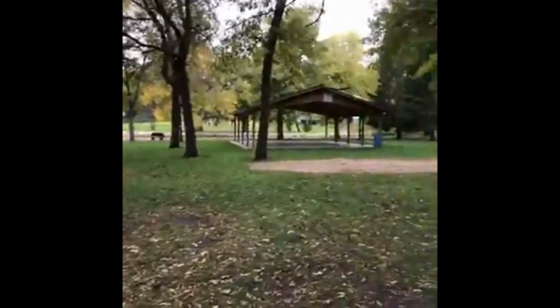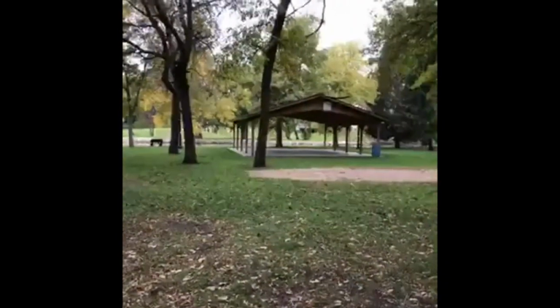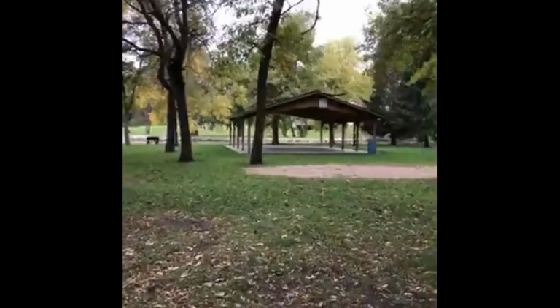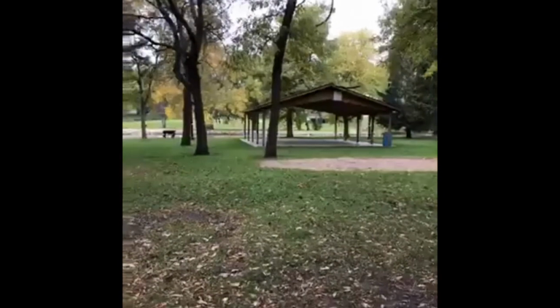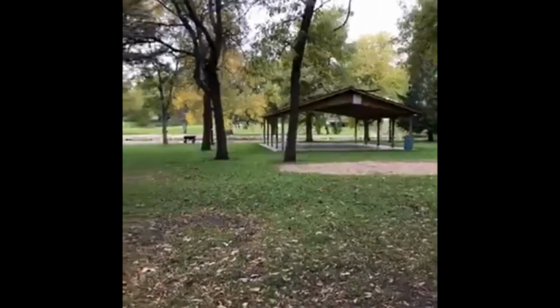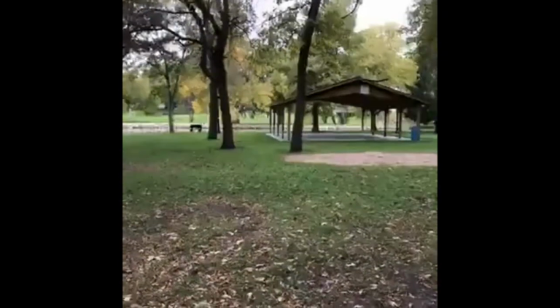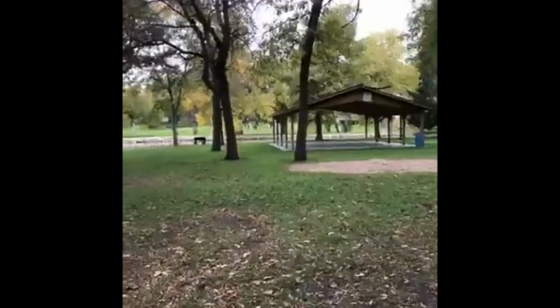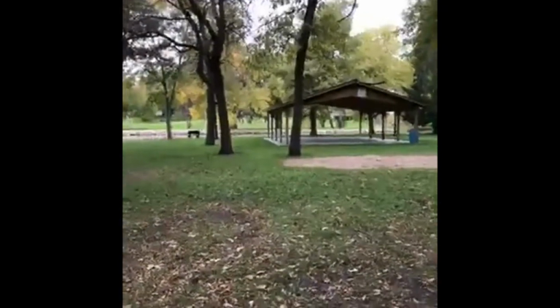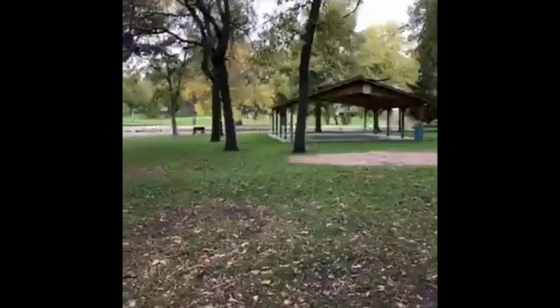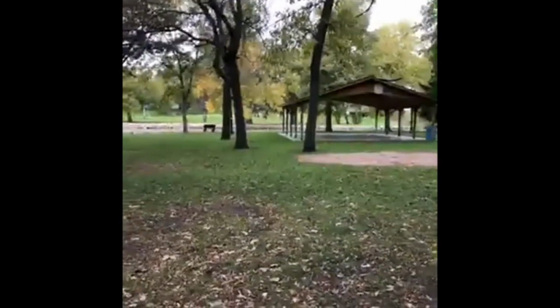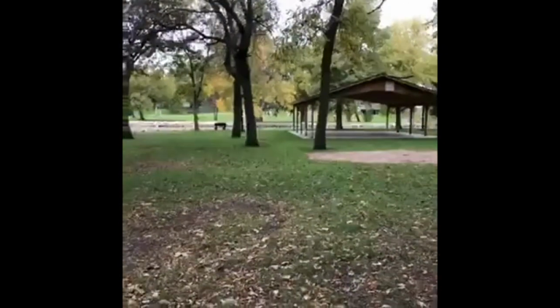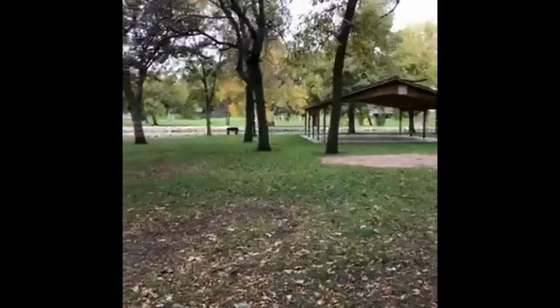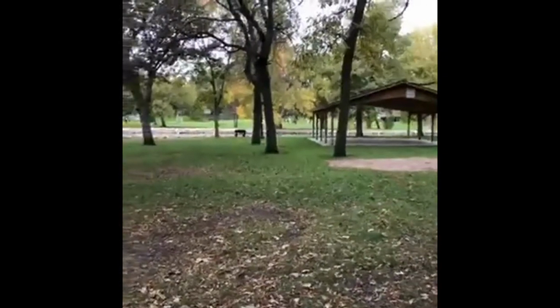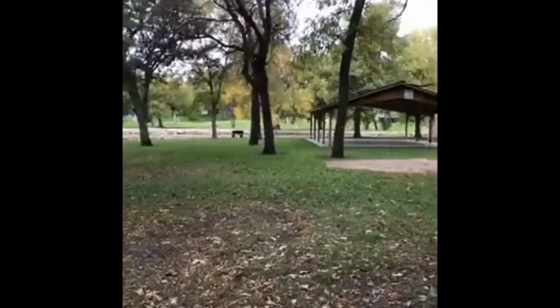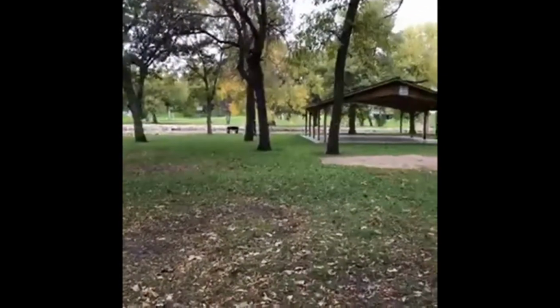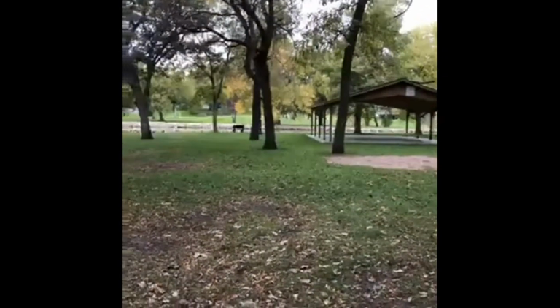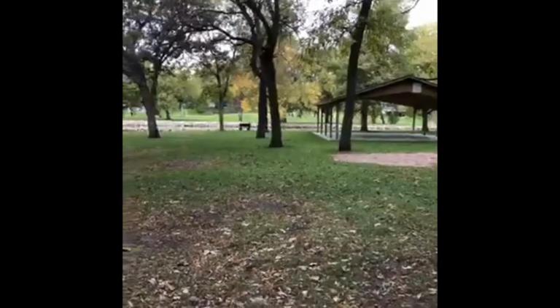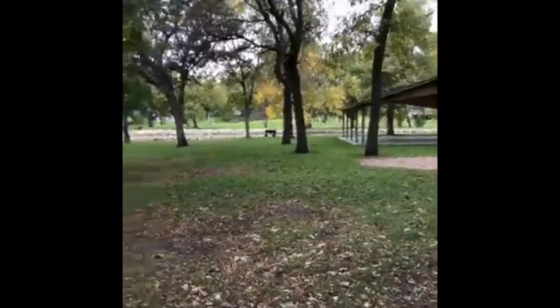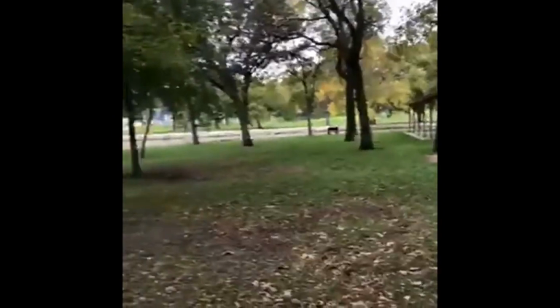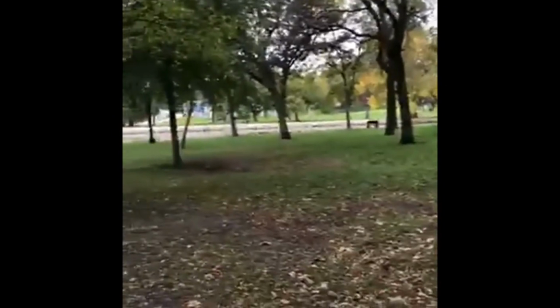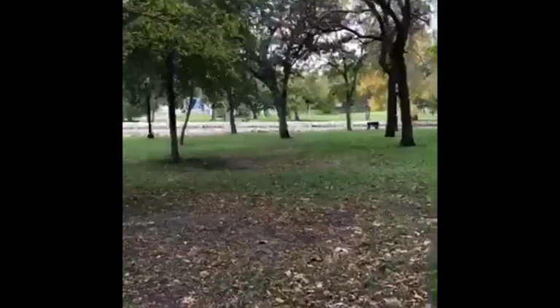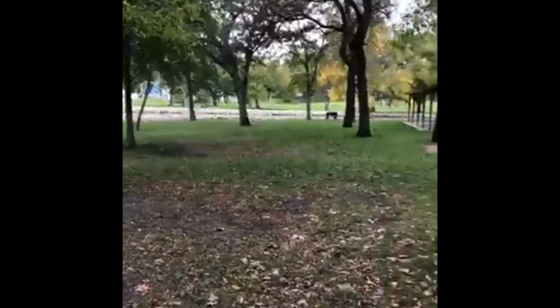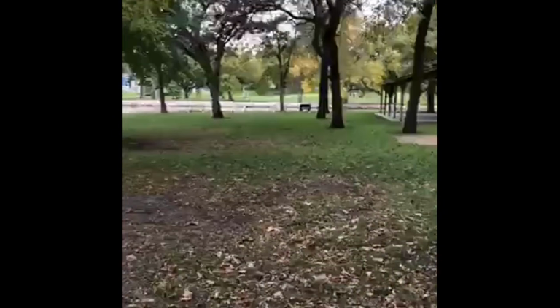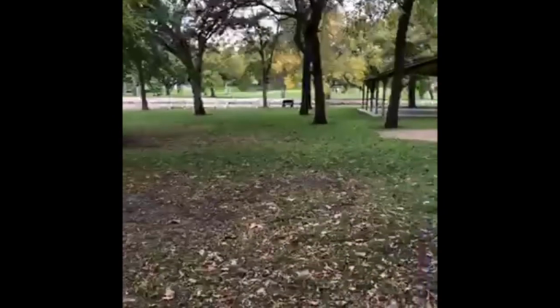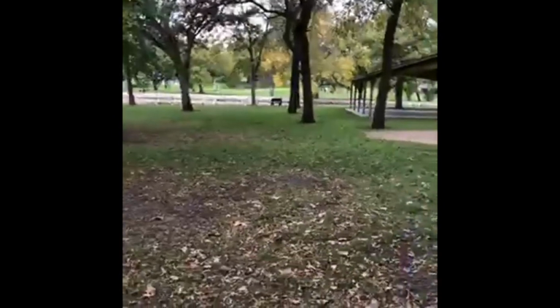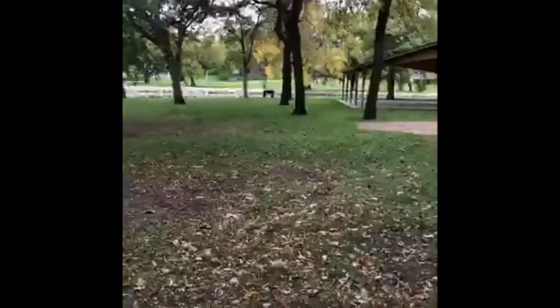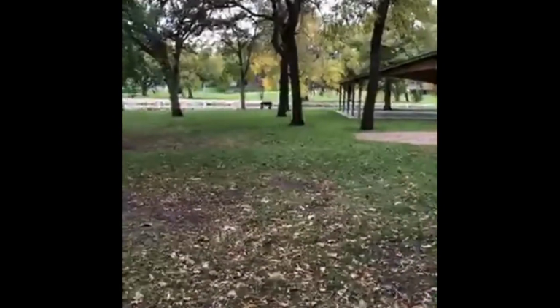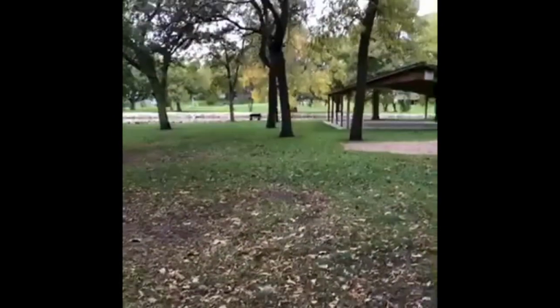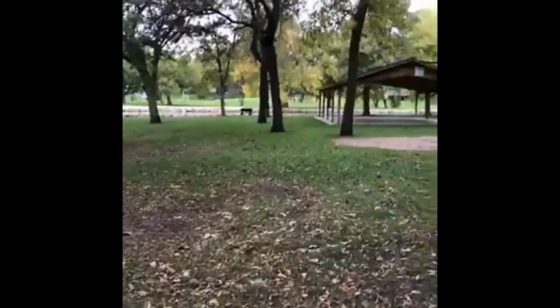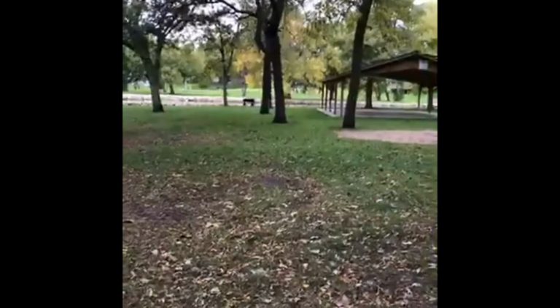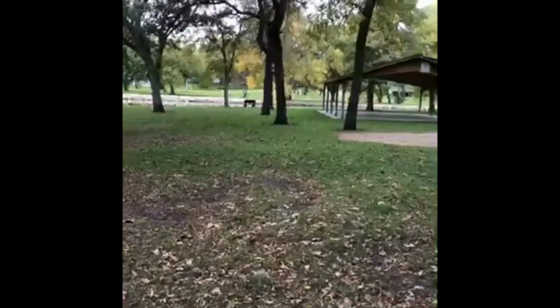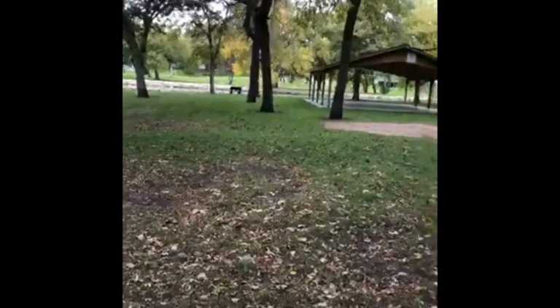So if you guys want to get out there sometime today, take the kids, bundle up warm if you're in the Midwest — it got cold out today. Head out to your park and look for some oak trees and see if you can find some acorns.